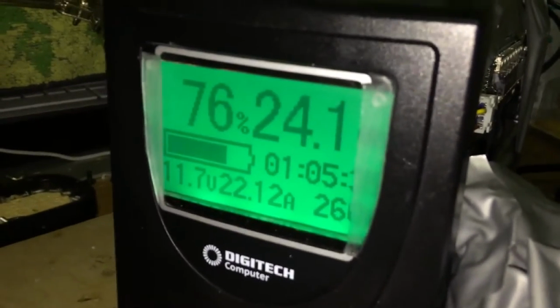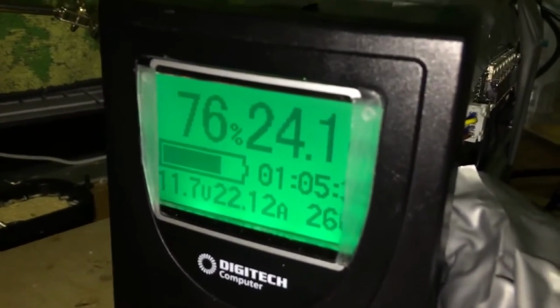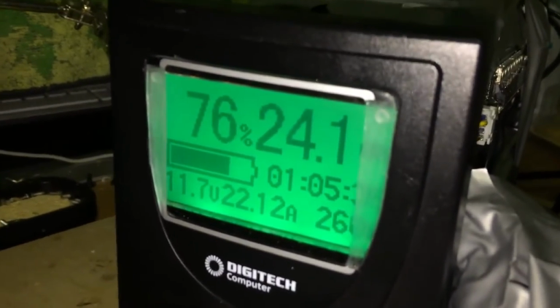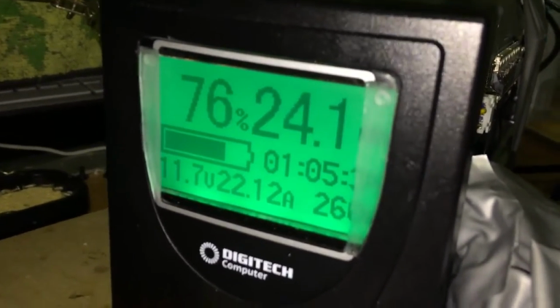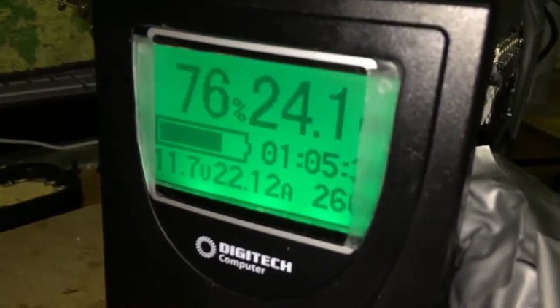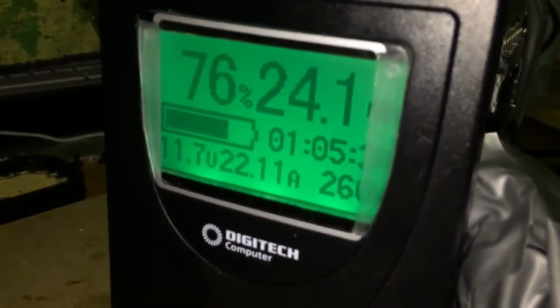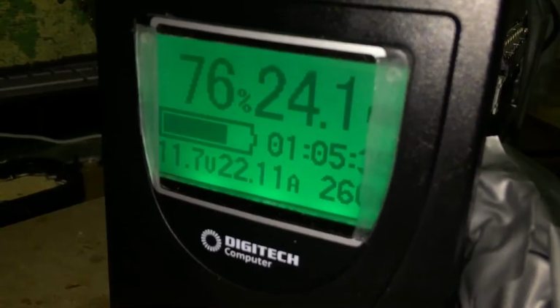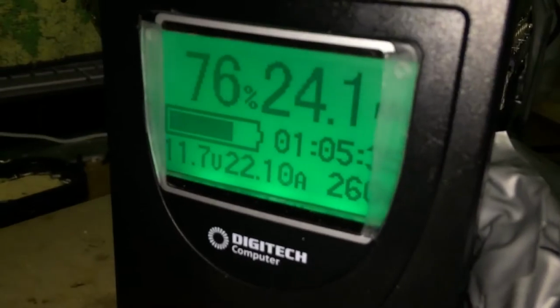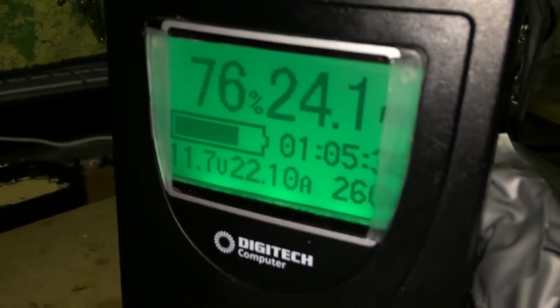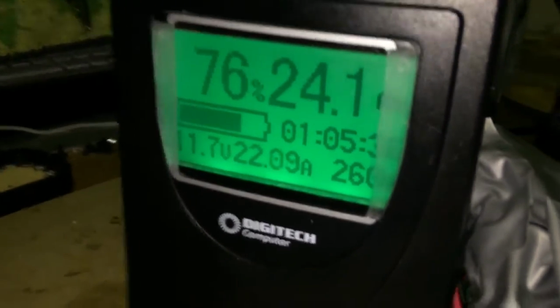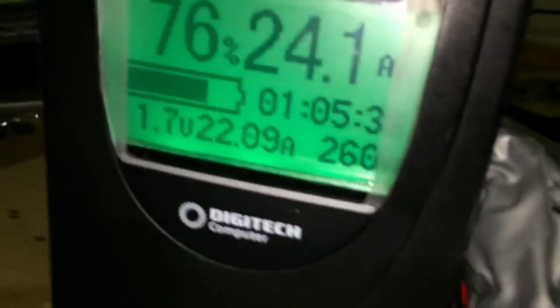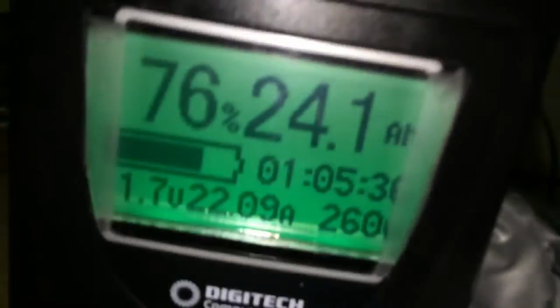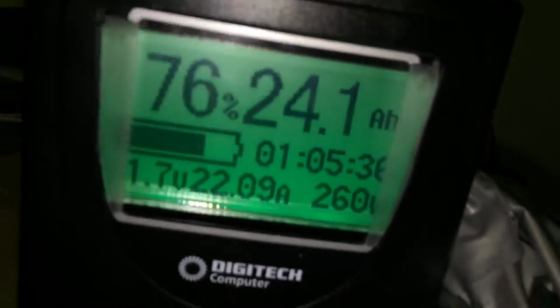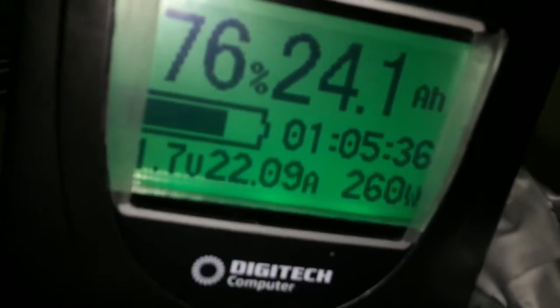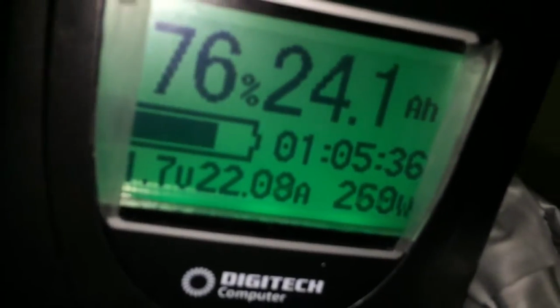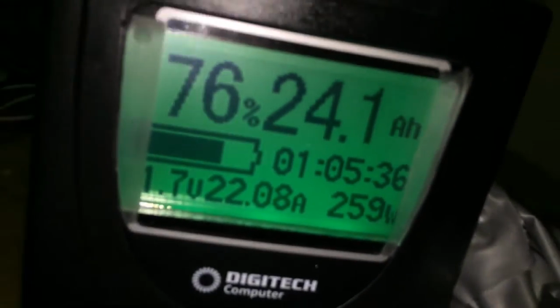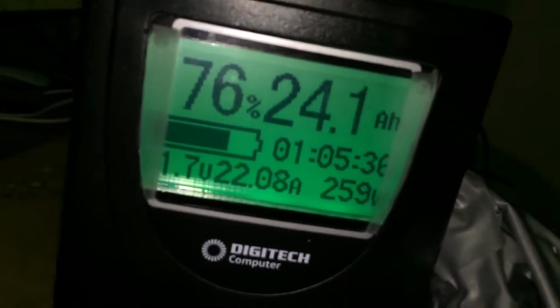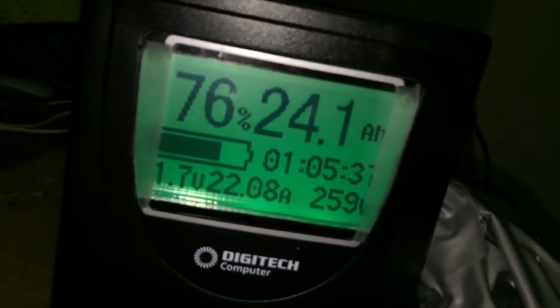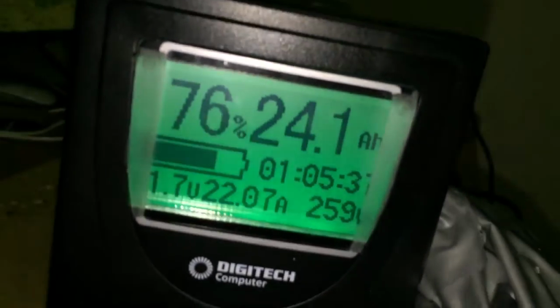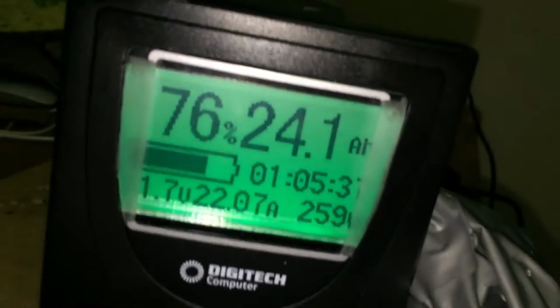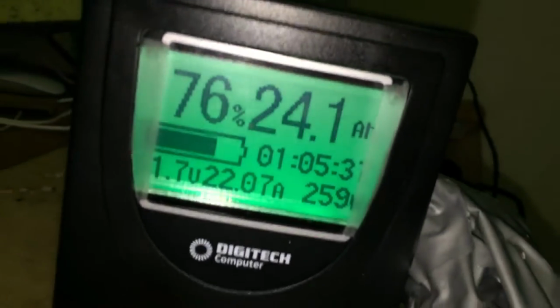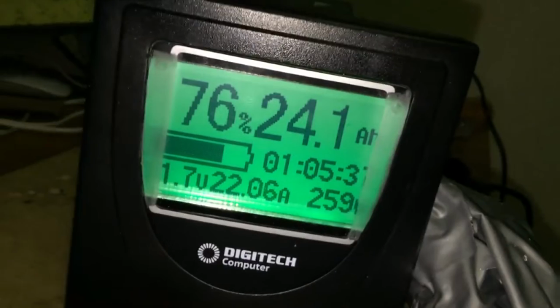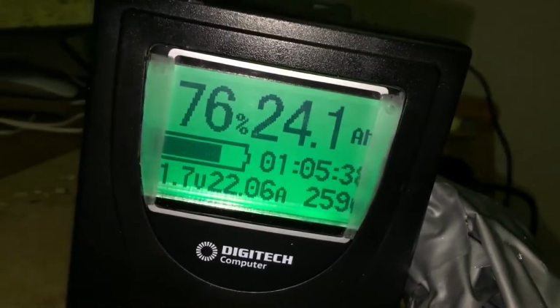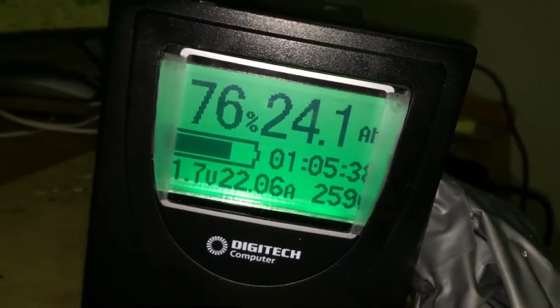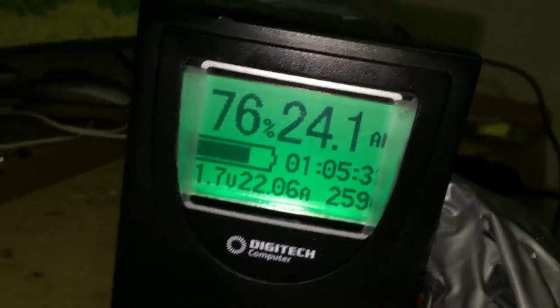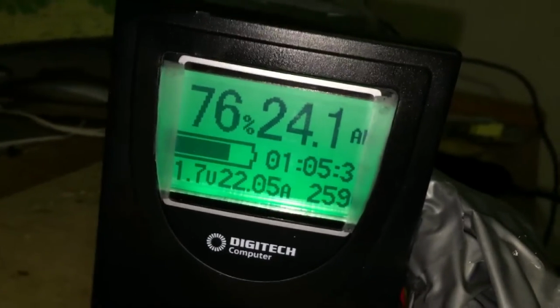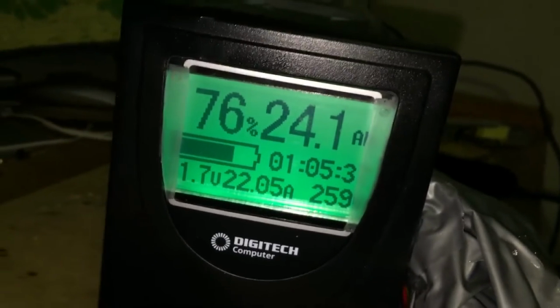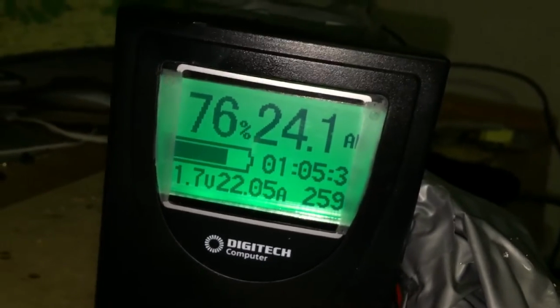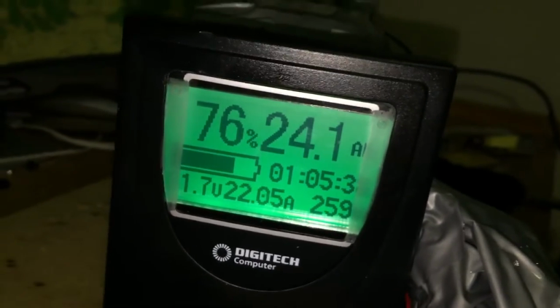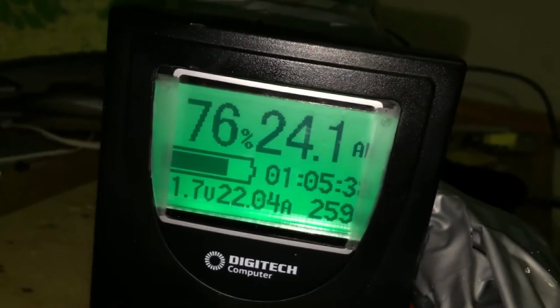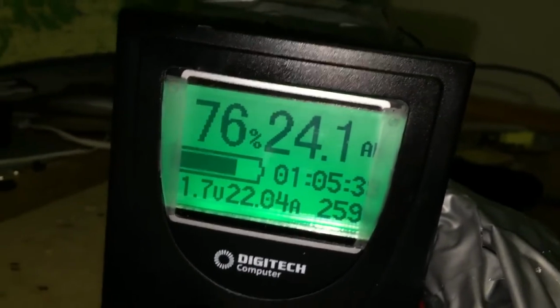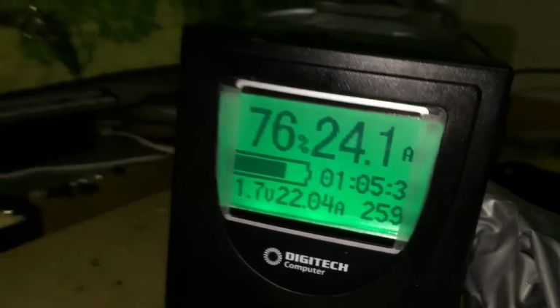We're no longer charging — we're losing power at 22 amps and pulling 260 watts. At this rate it'll keep the printer going for about one hour five minutes.